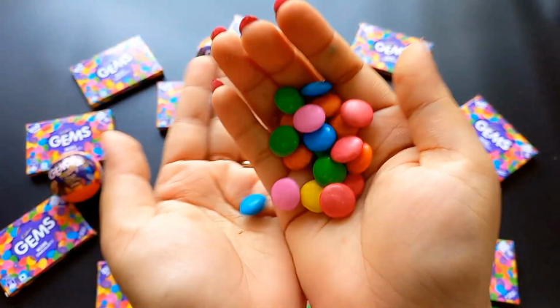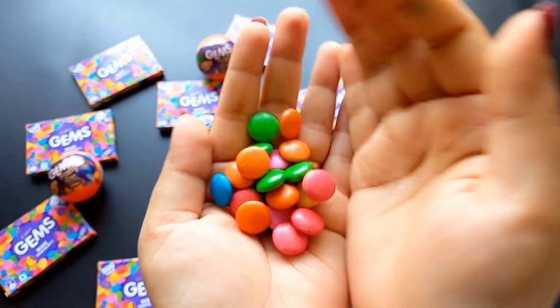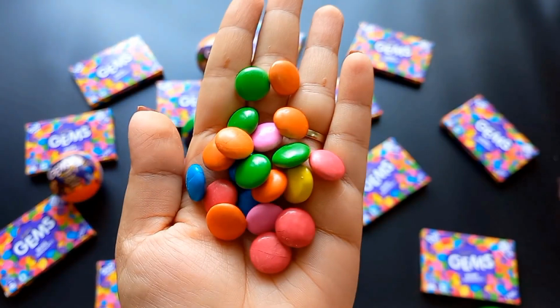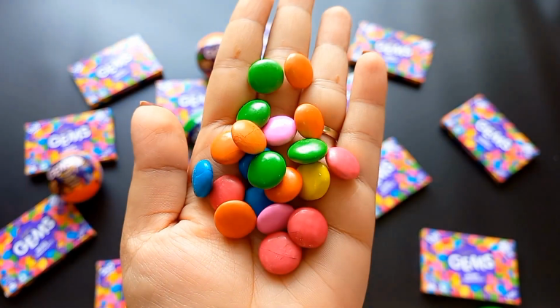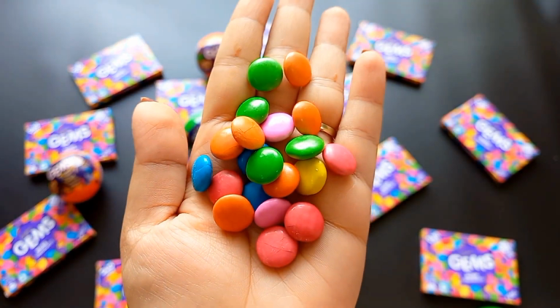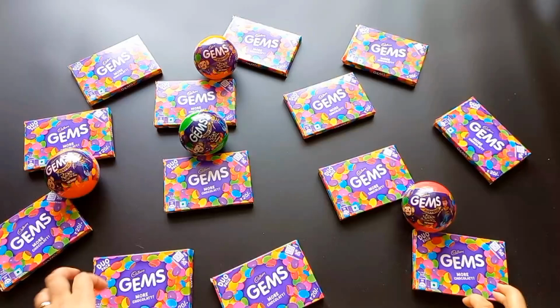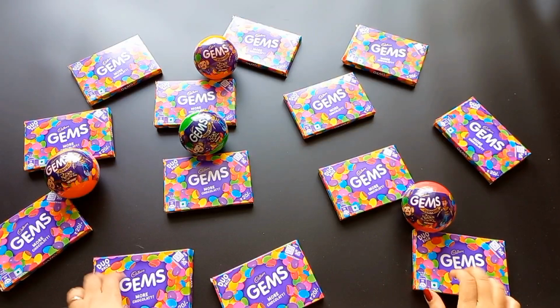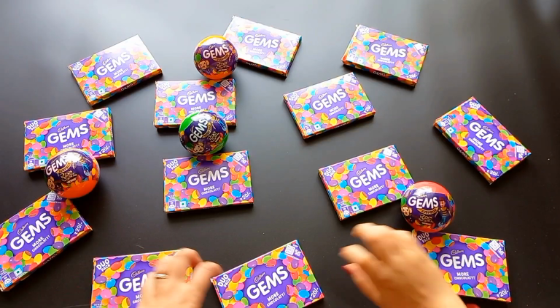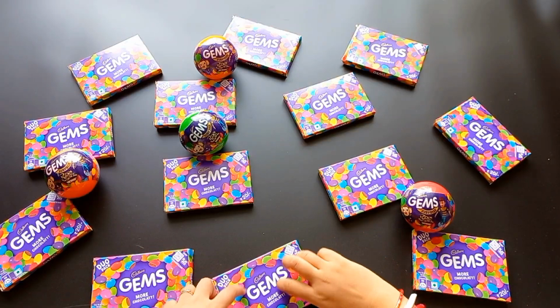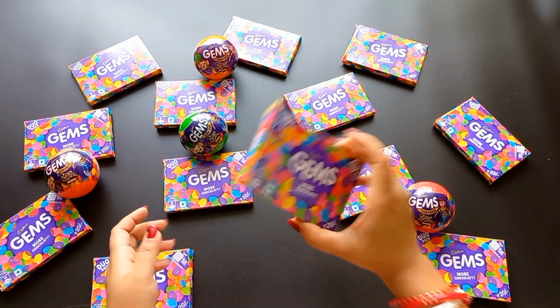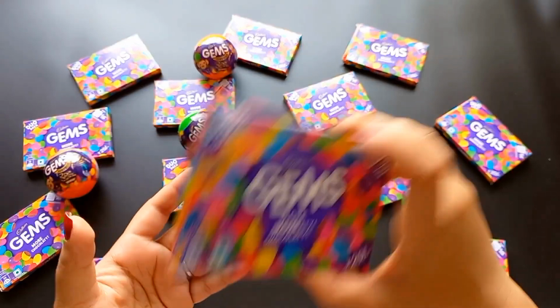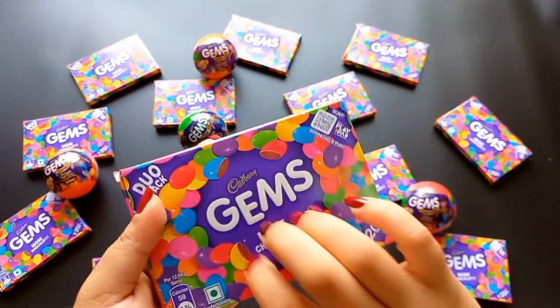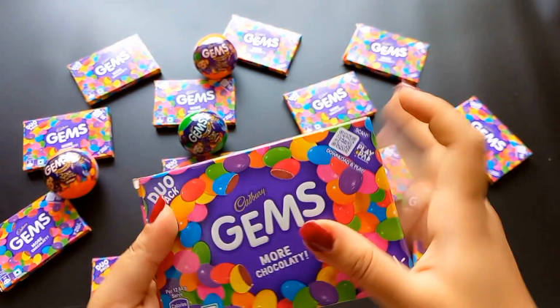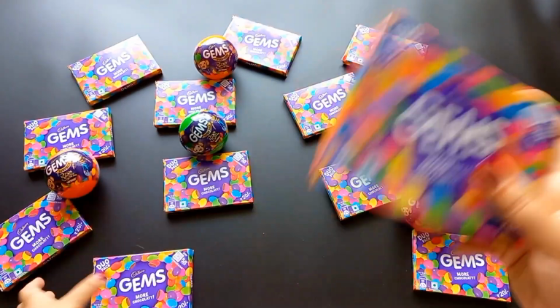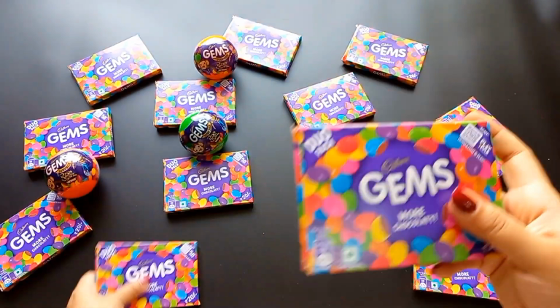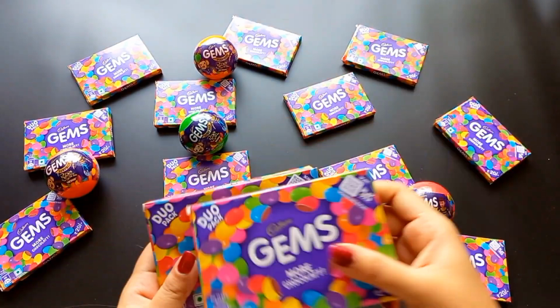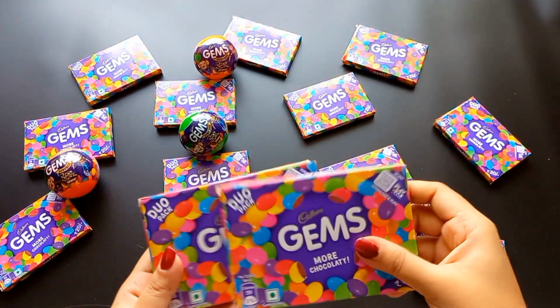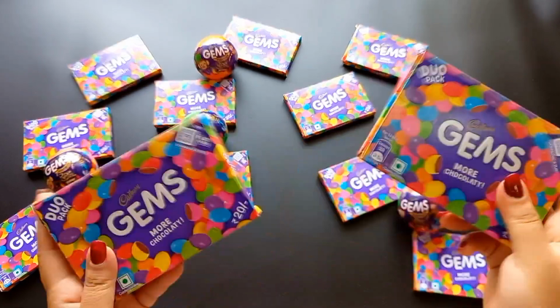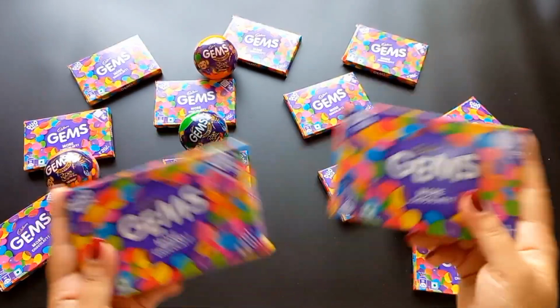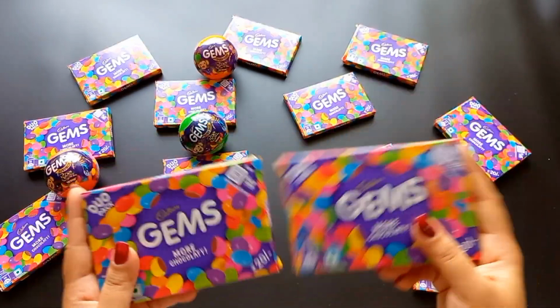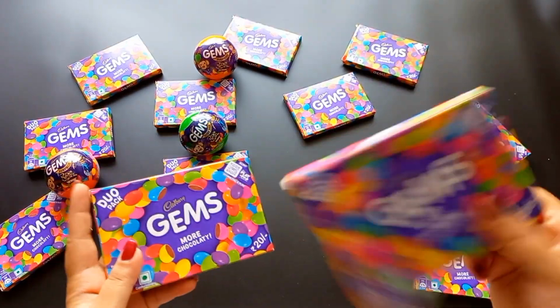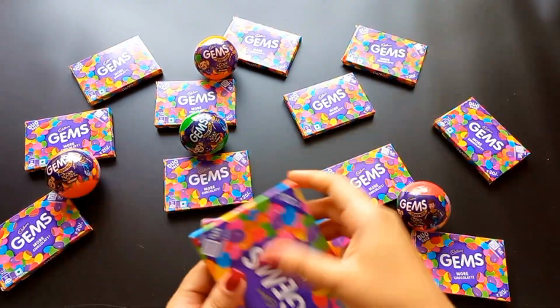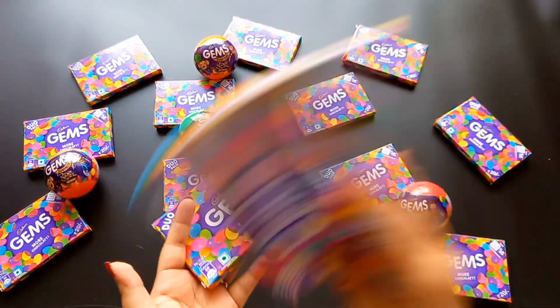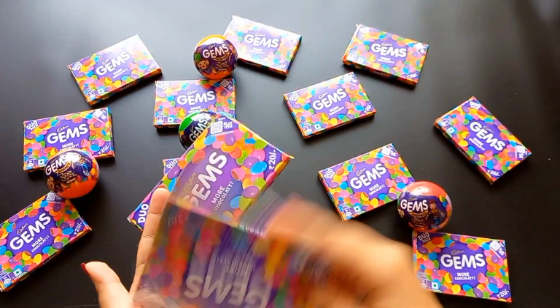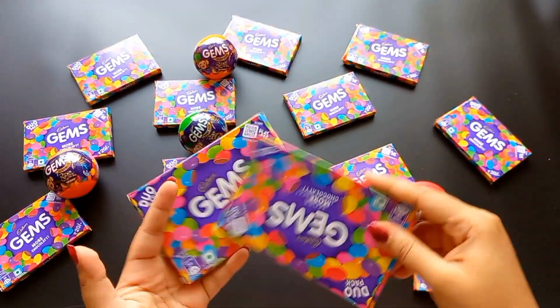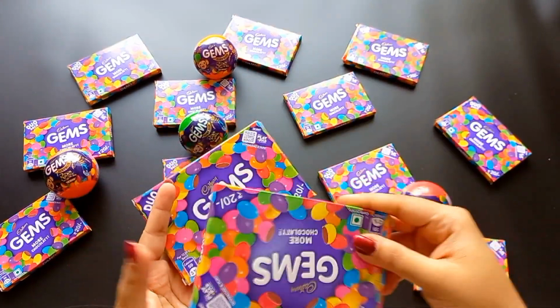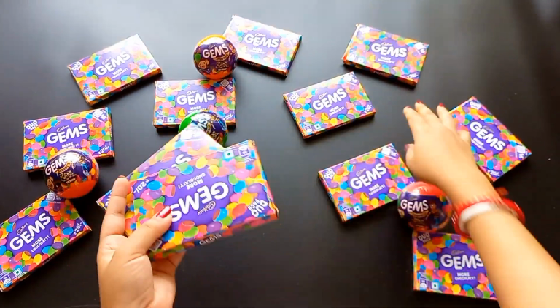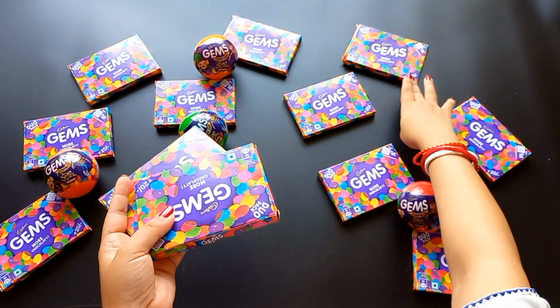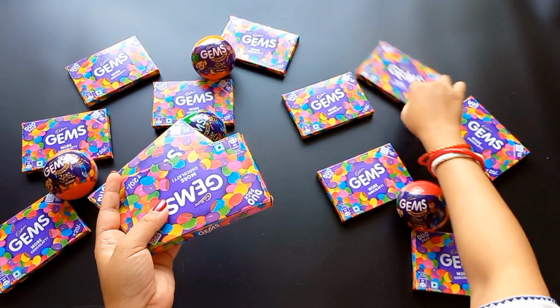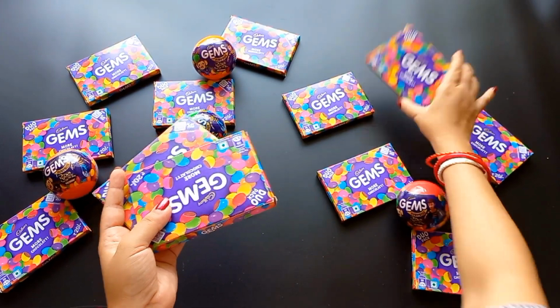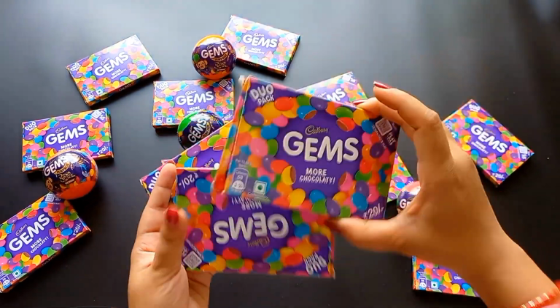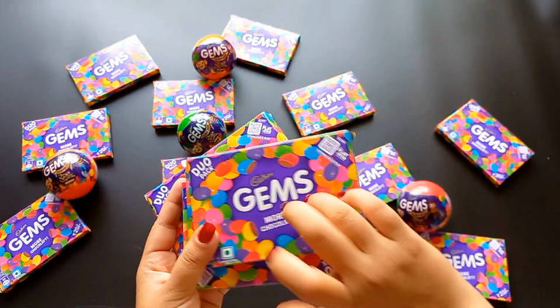Add onion. Add garlic. By the way, it is cooked. Add tossed to the chicken.